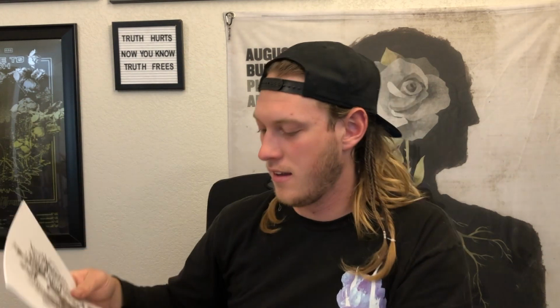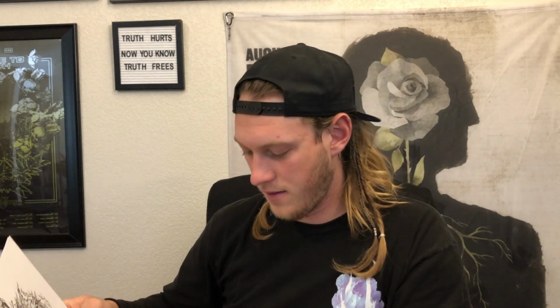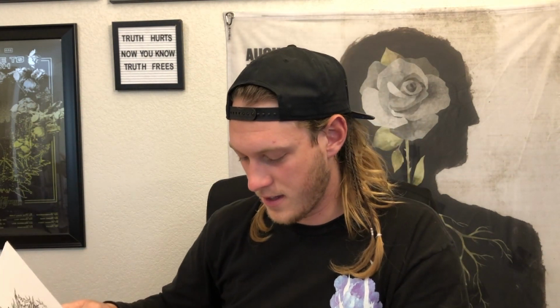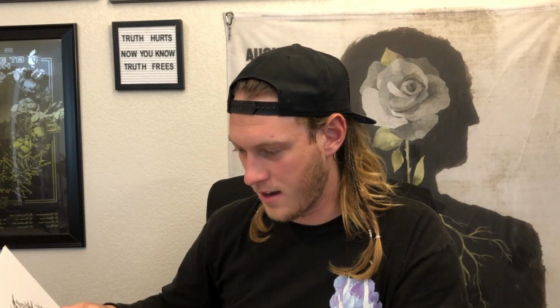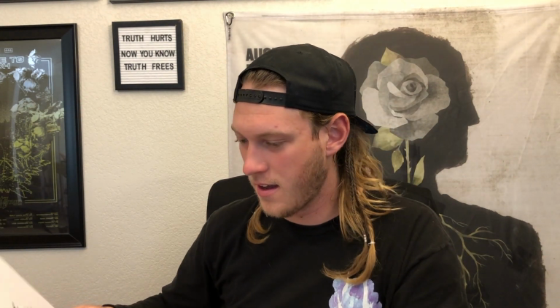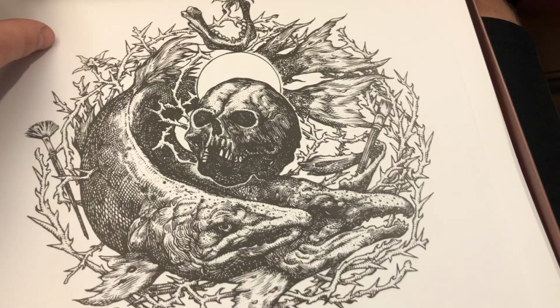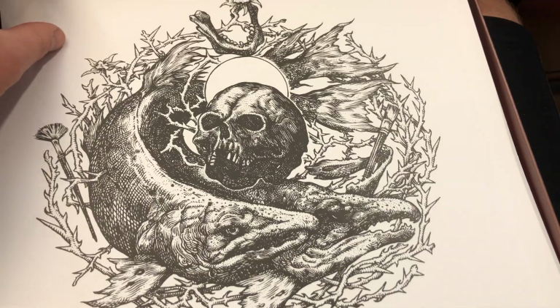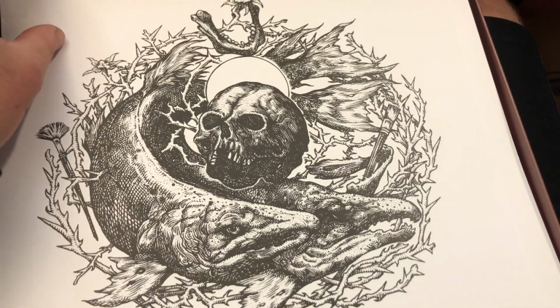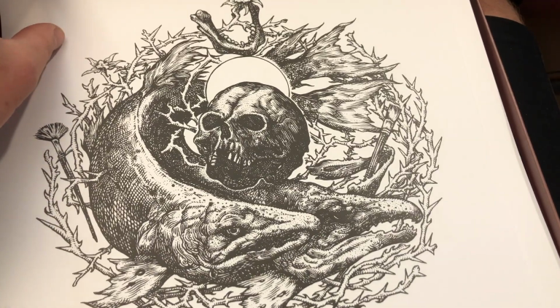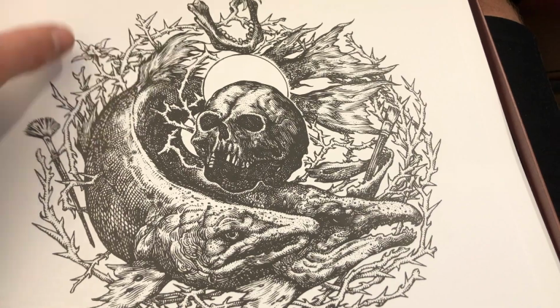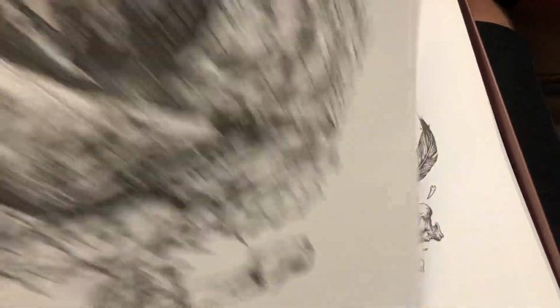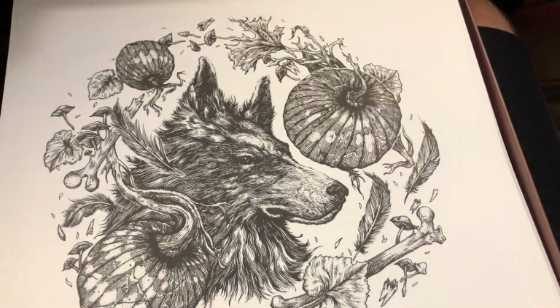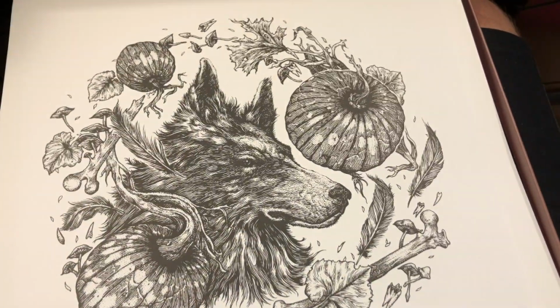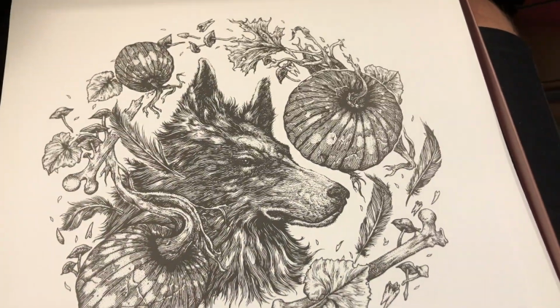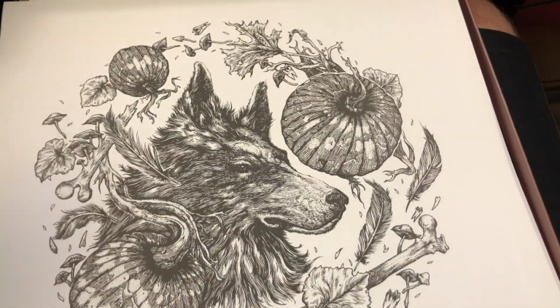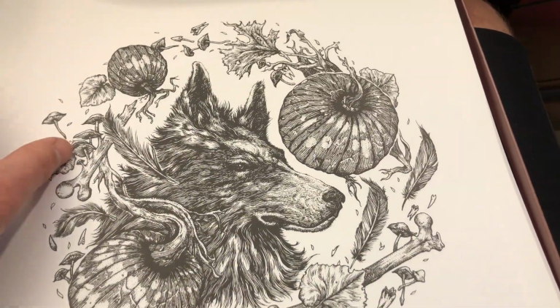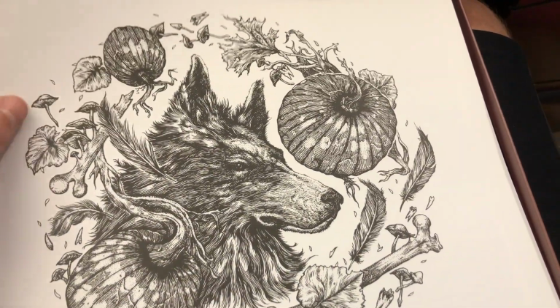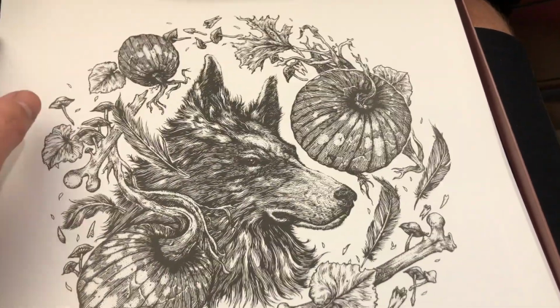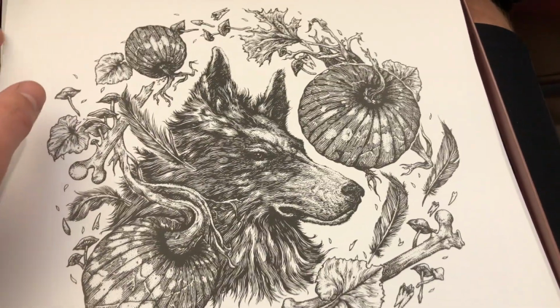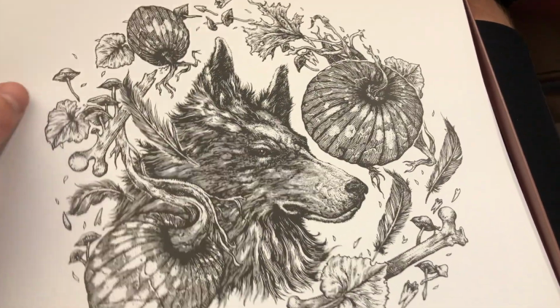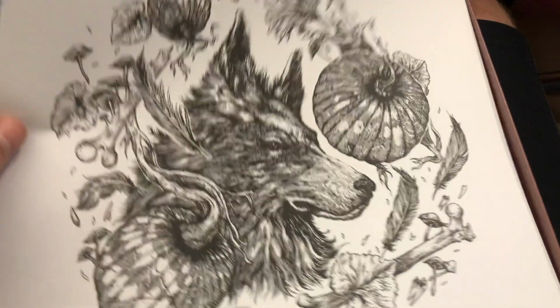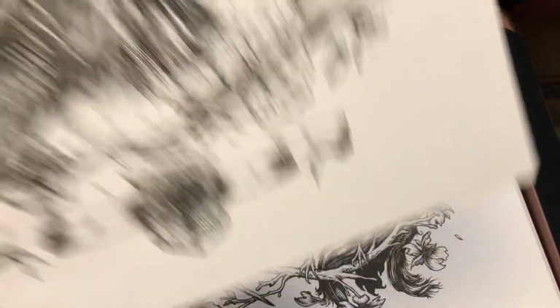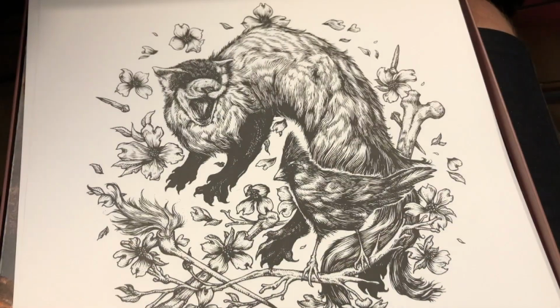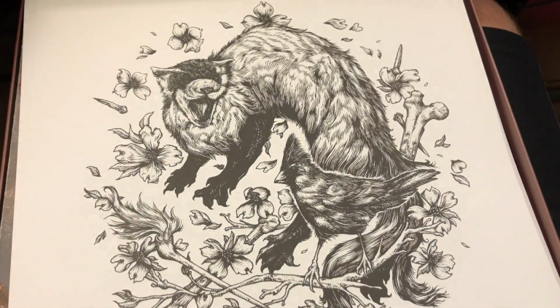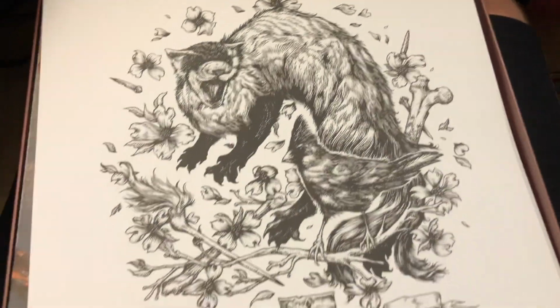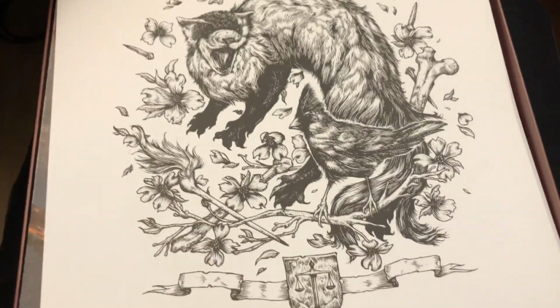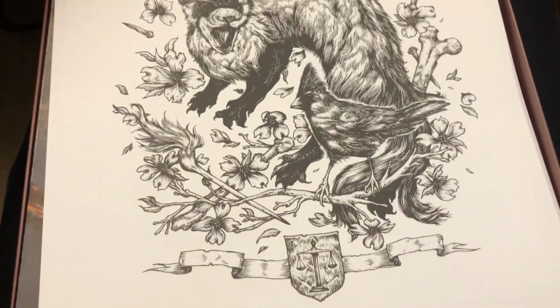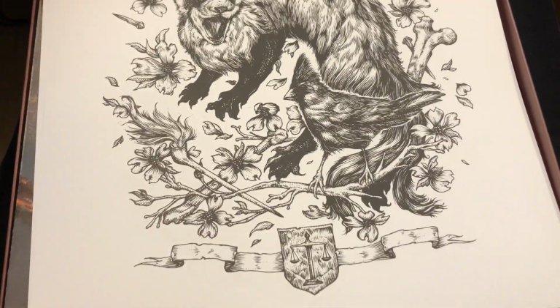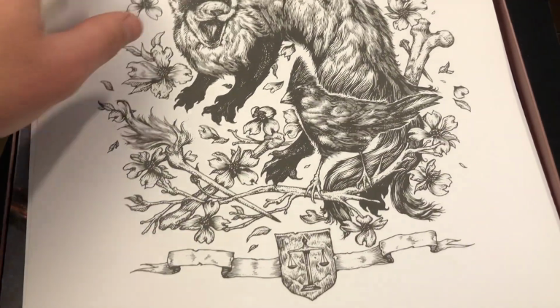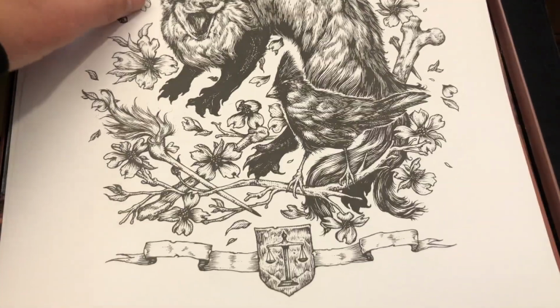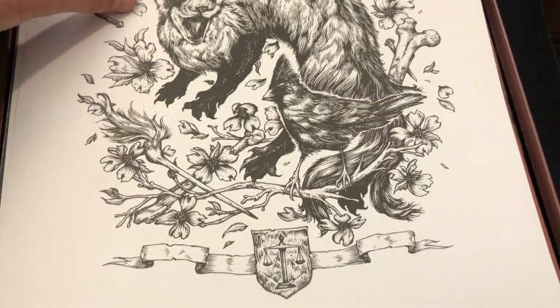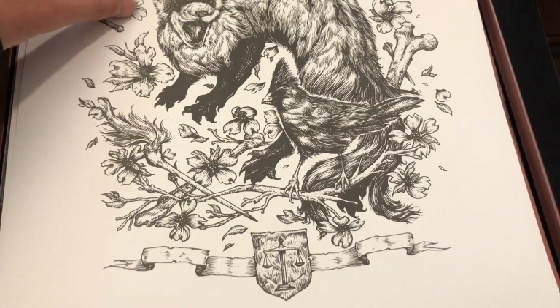Nice little art print. Are these just like different art pieces? Wow, there's some really cool stuff in here. You'd have to be framing some of this.